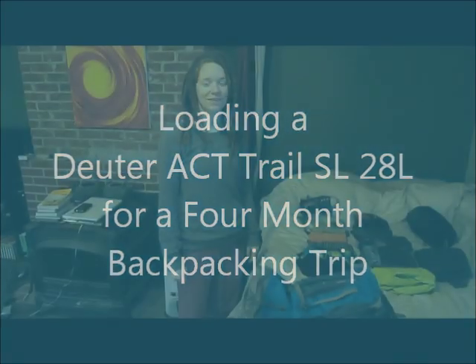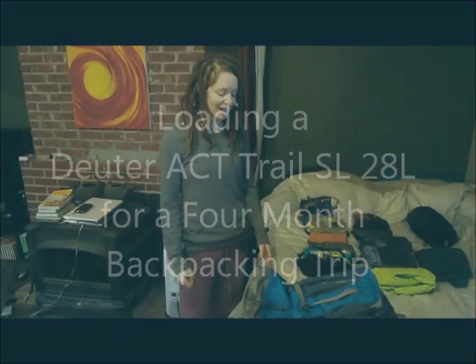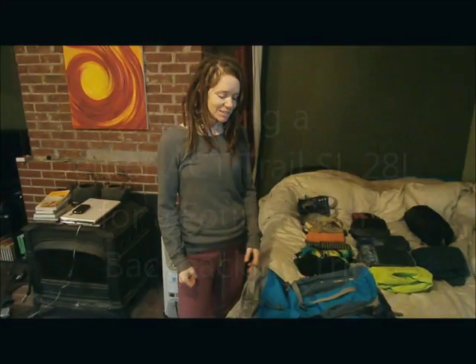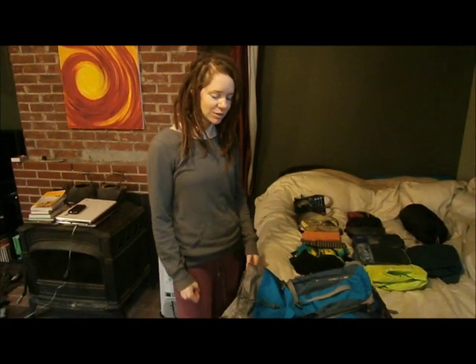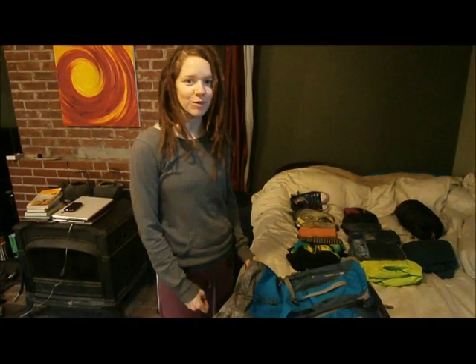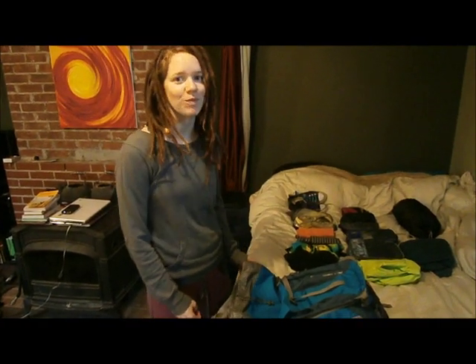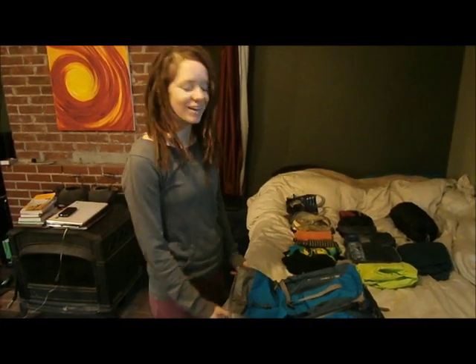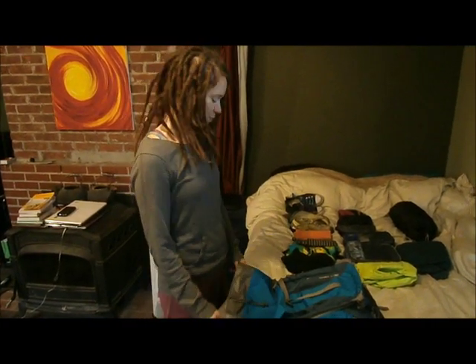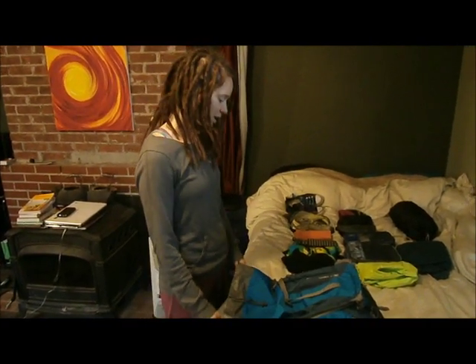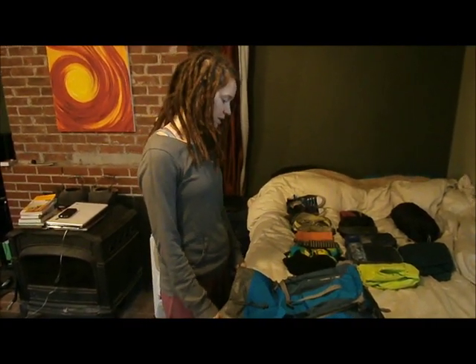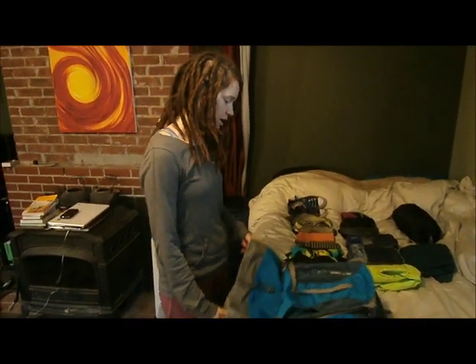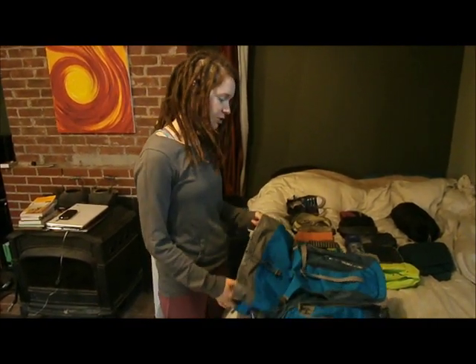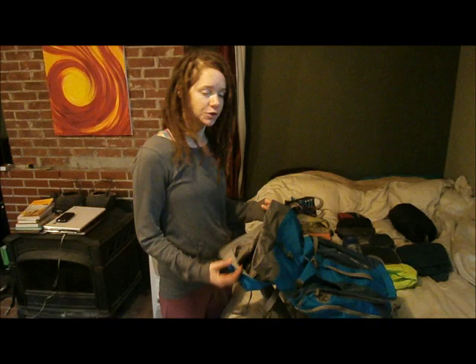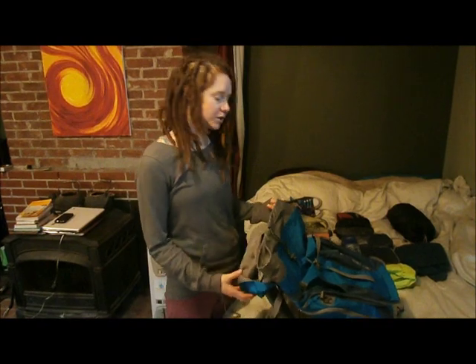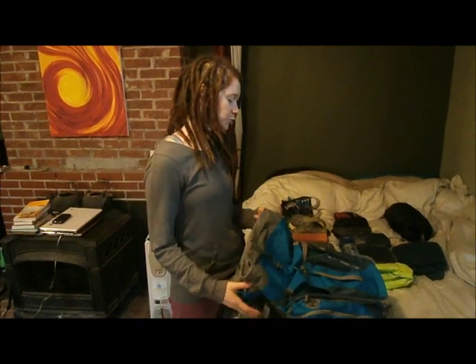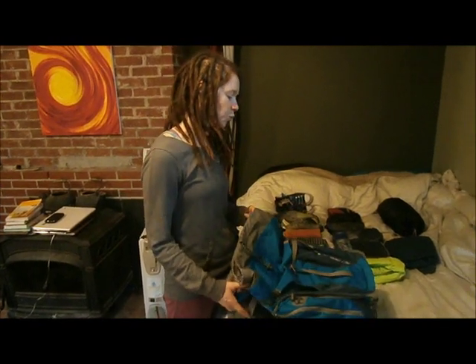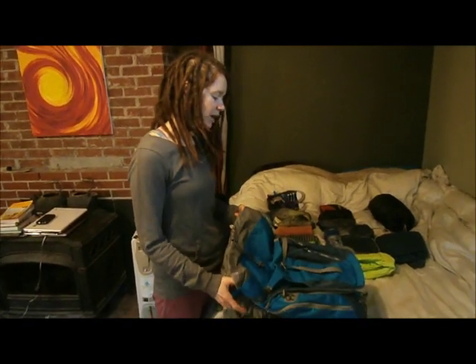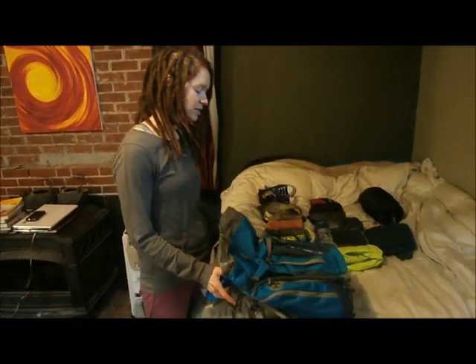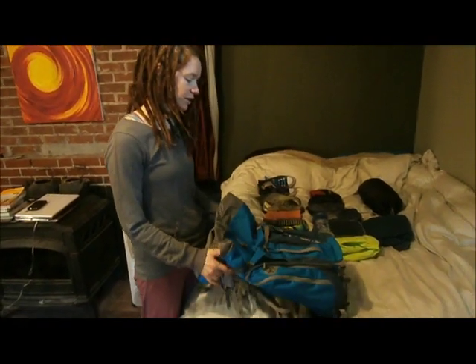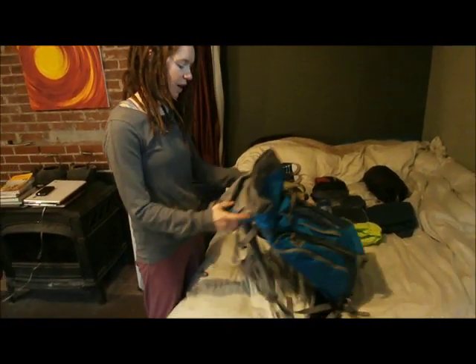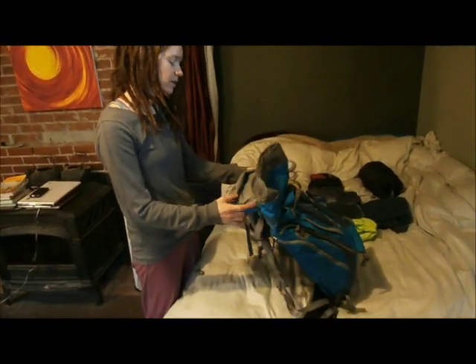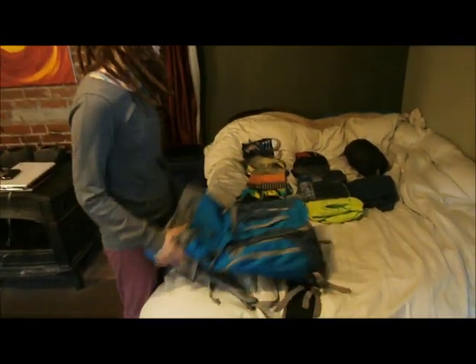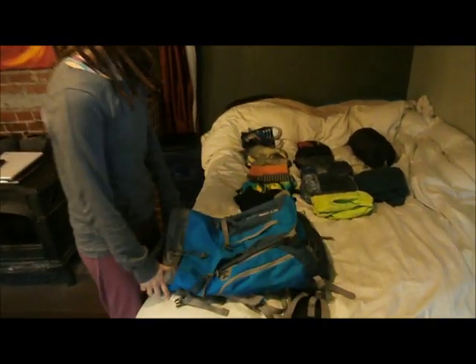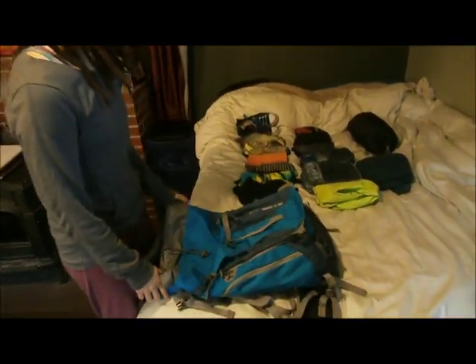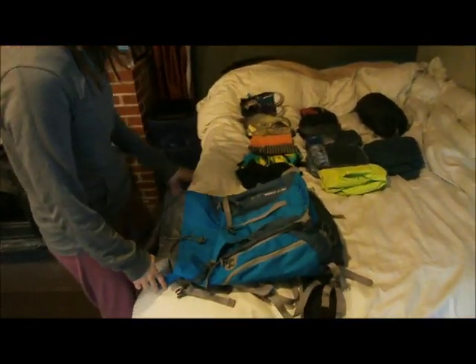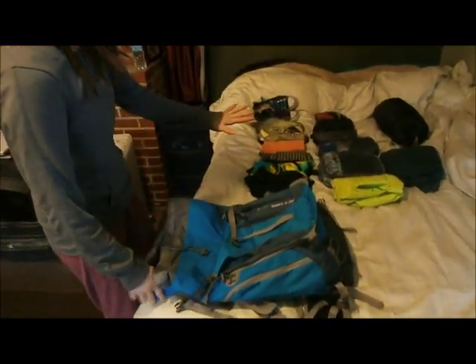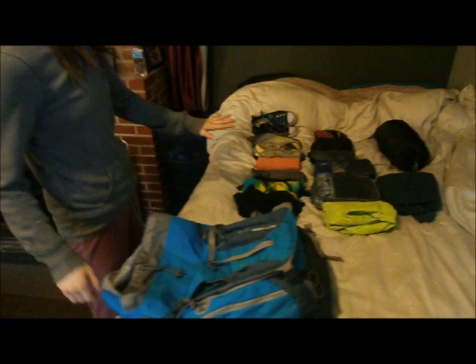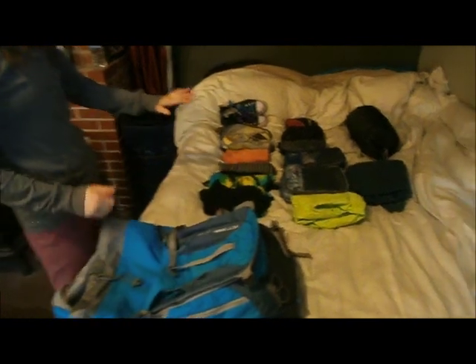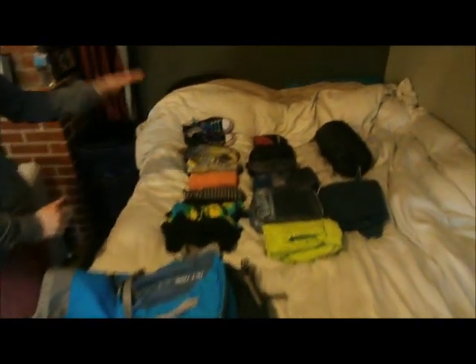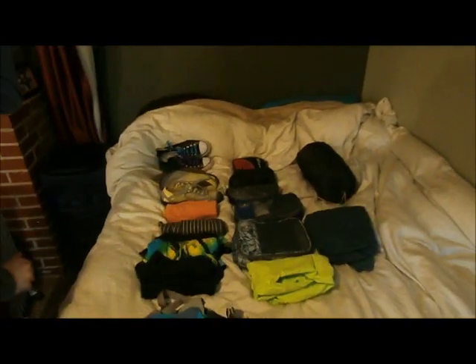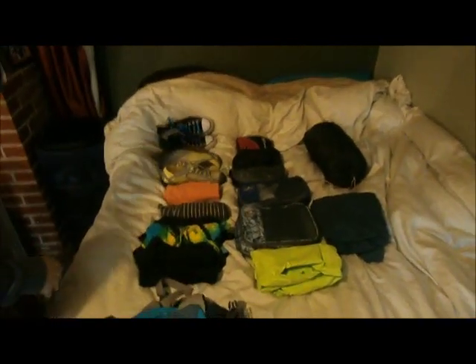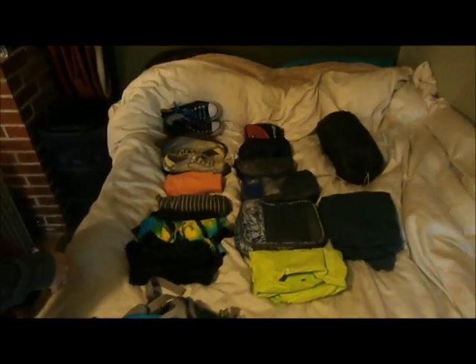Hey guys, so today we're going to be packing up this Duder 28 liter pack and this is all the gear I'm going to be putting in it. Quickly I'll go through it.